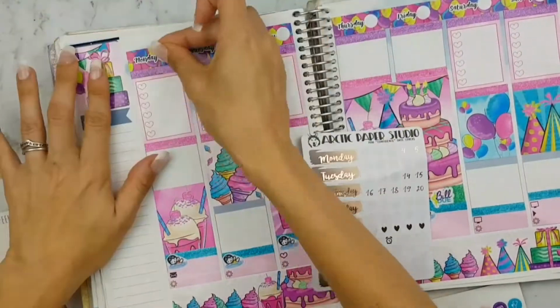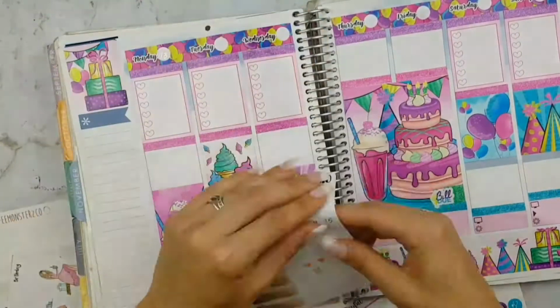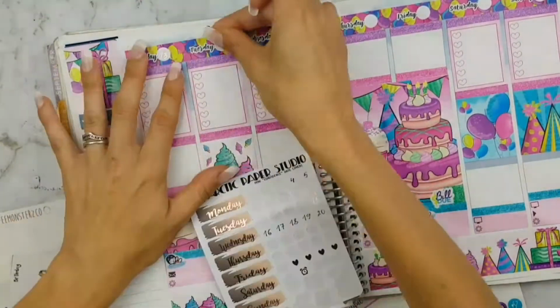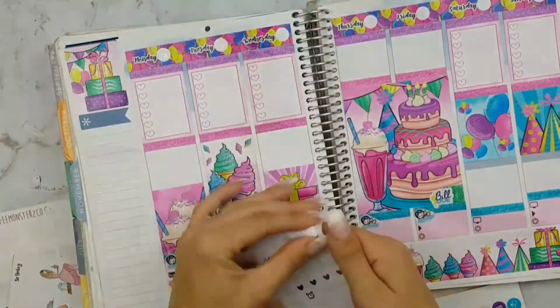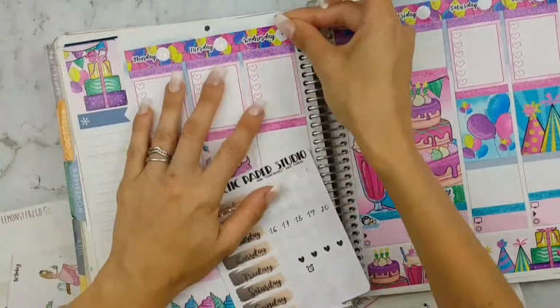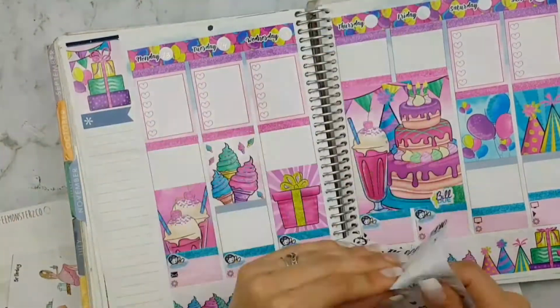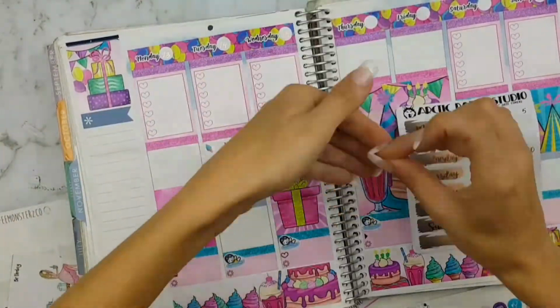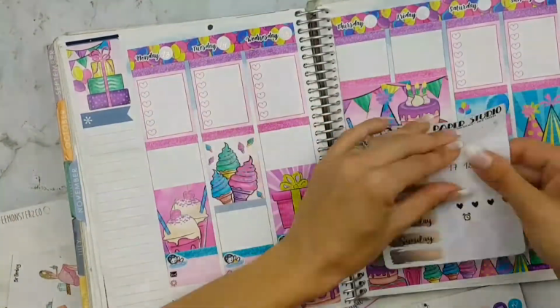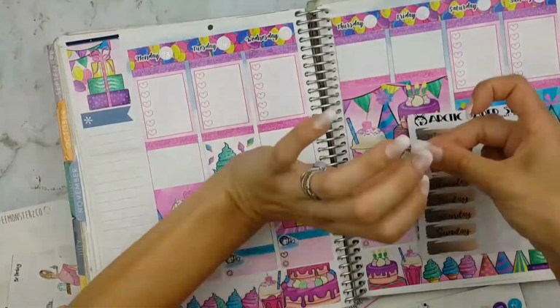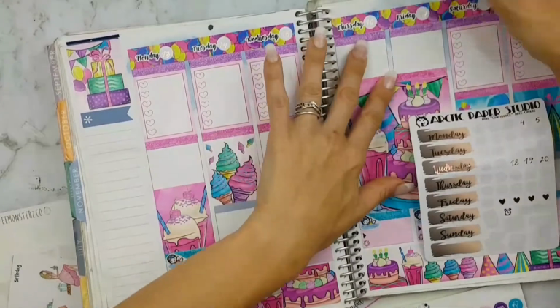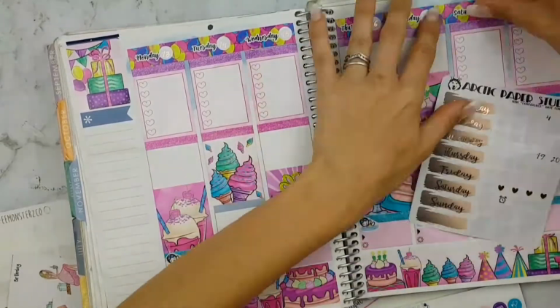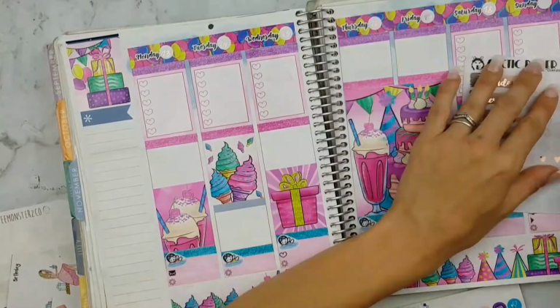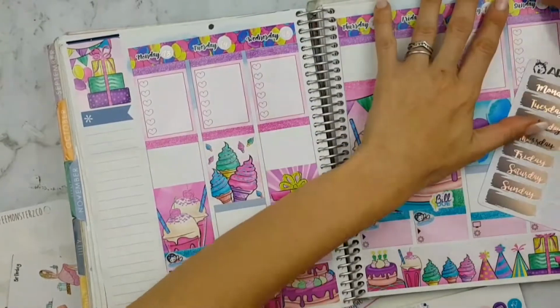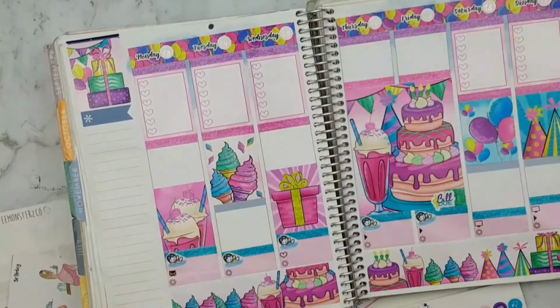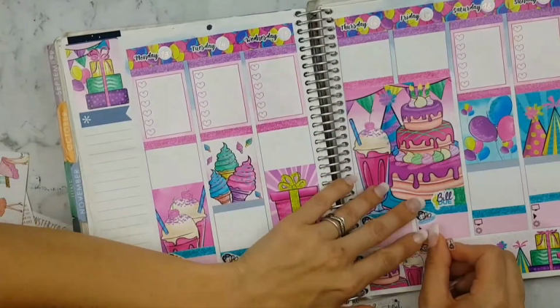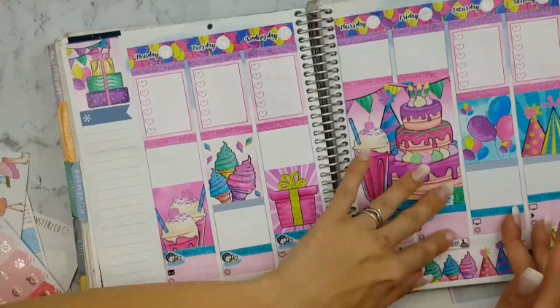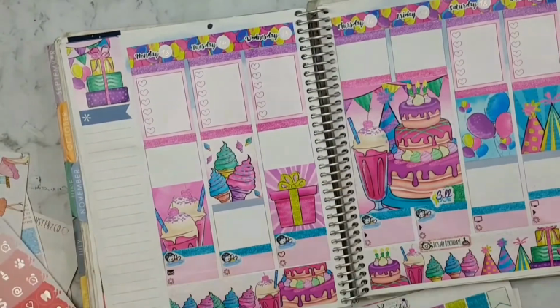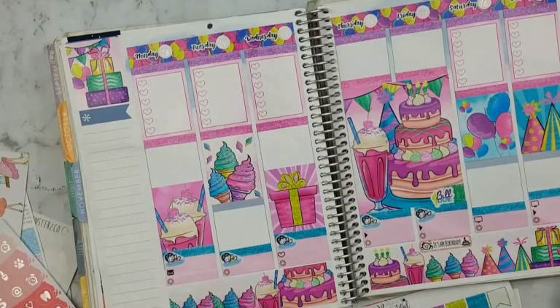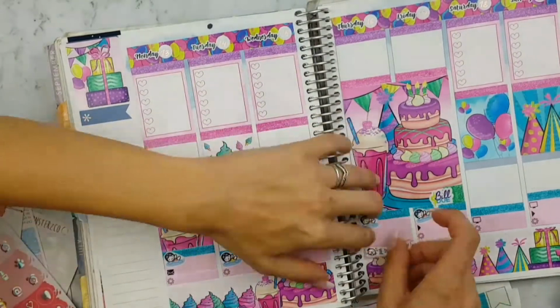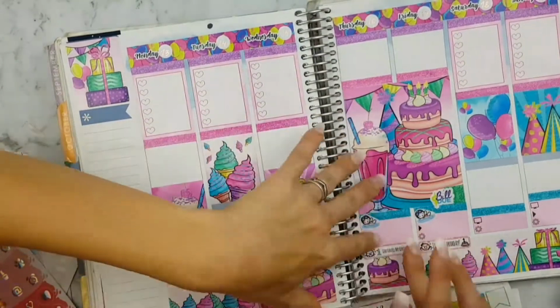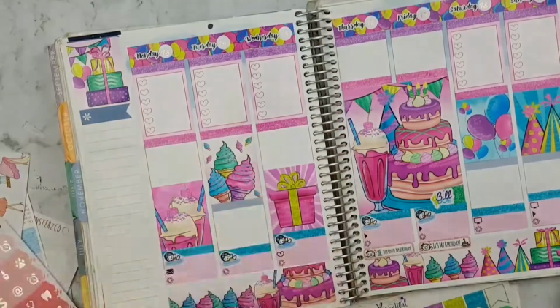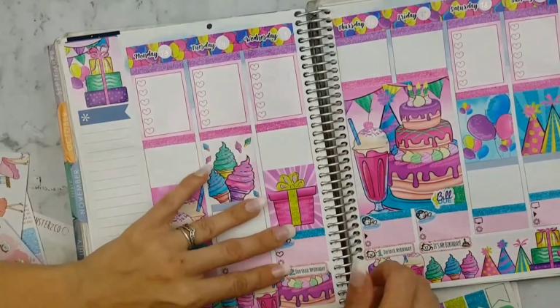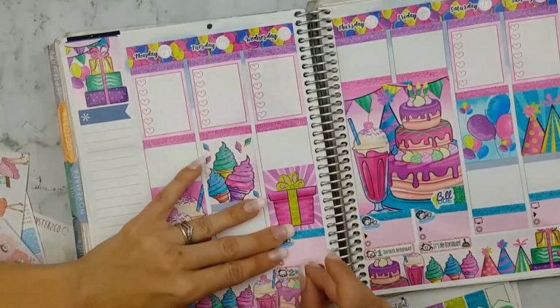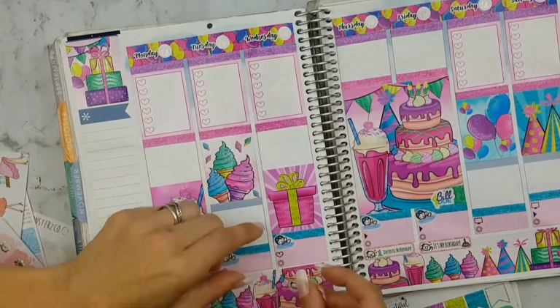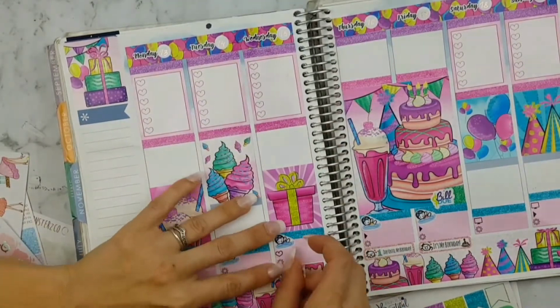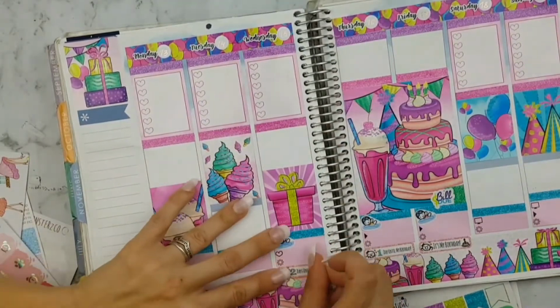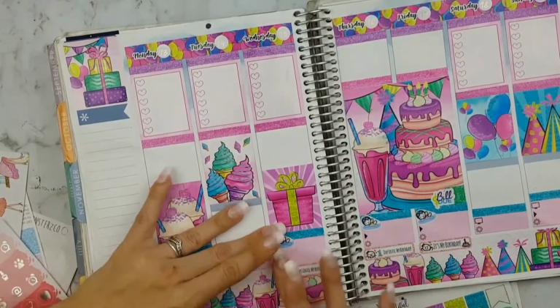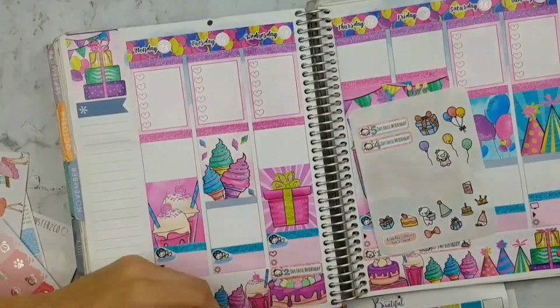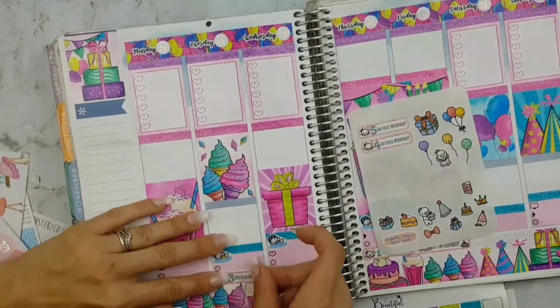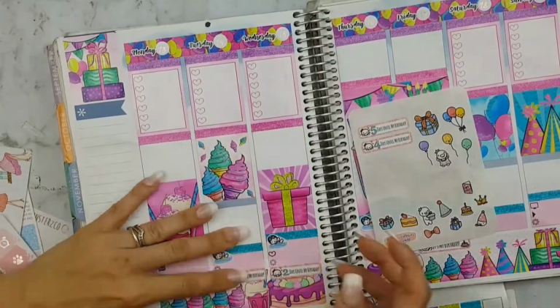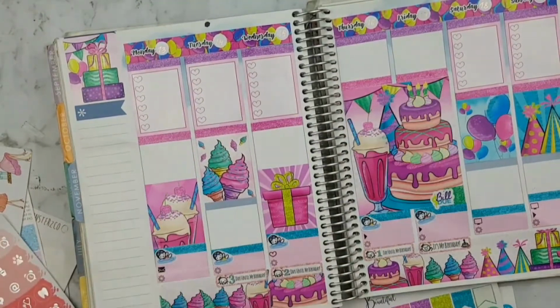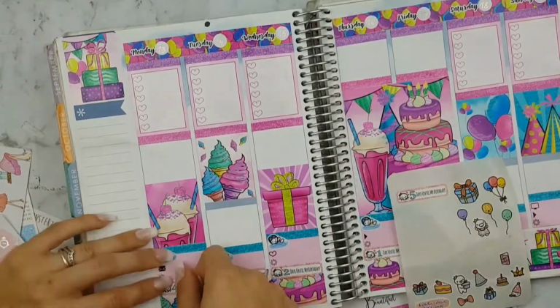These date dots are from Arctic Paper Studio and they're just foil — just so pretty. Then I'm going in at the bottom with Once More With Love countdown stickers for my birthday.